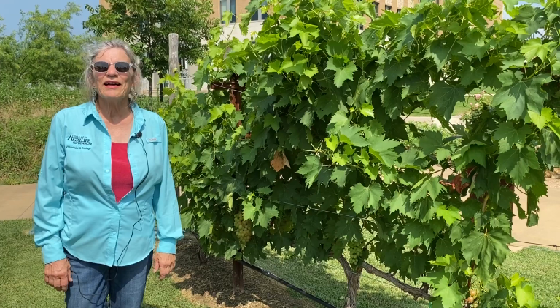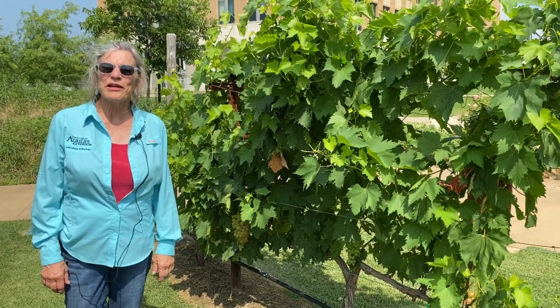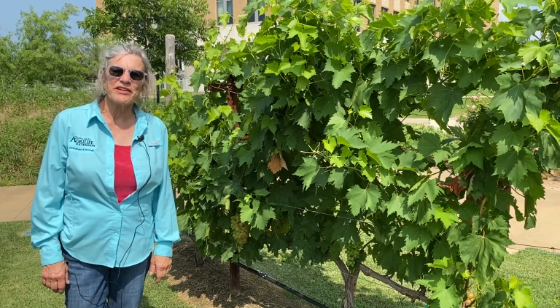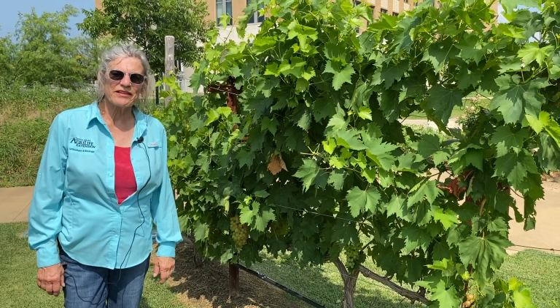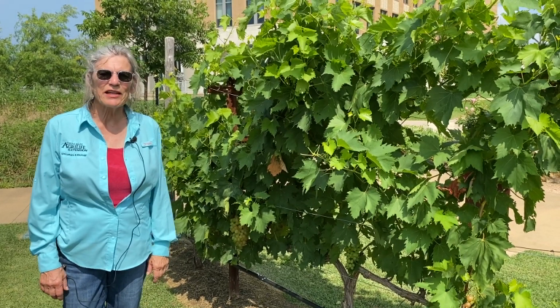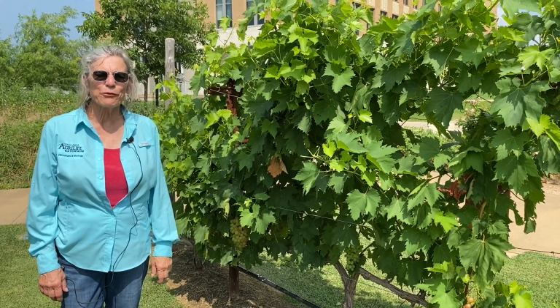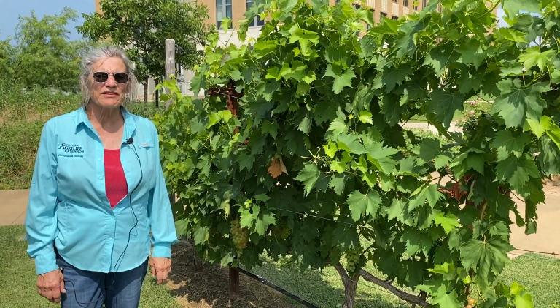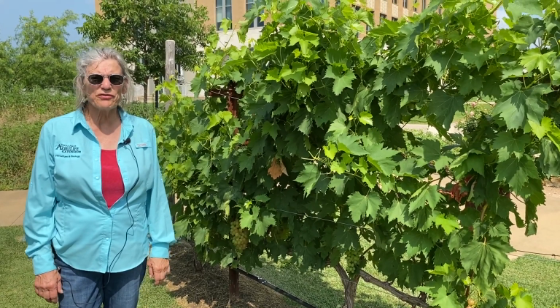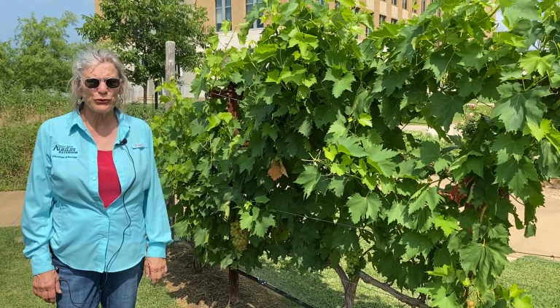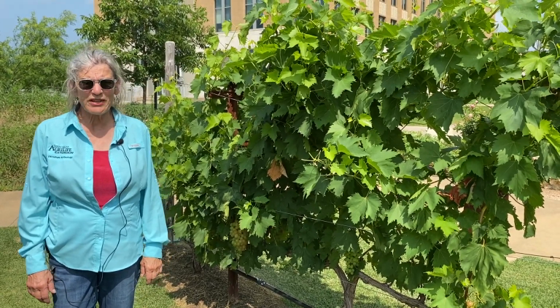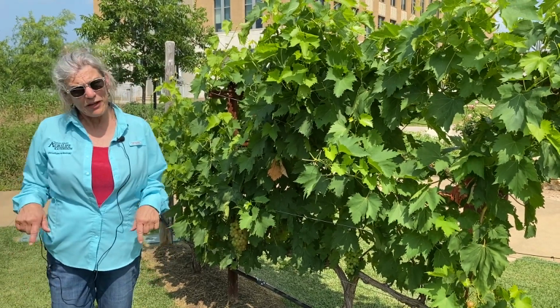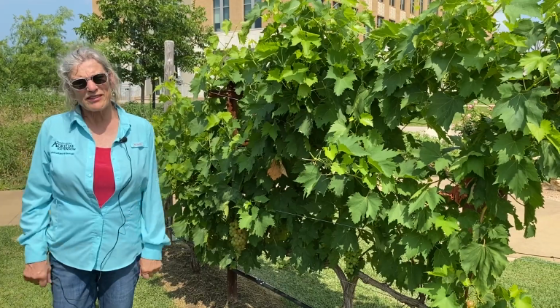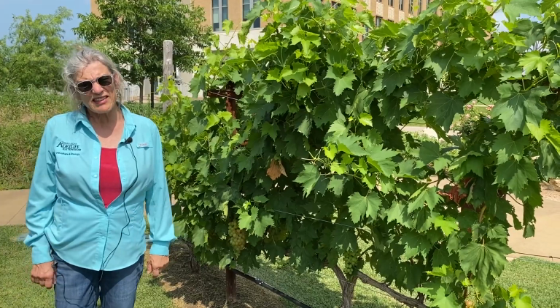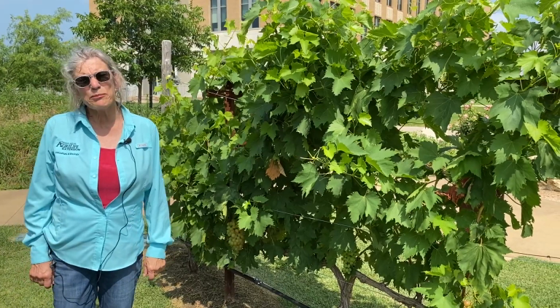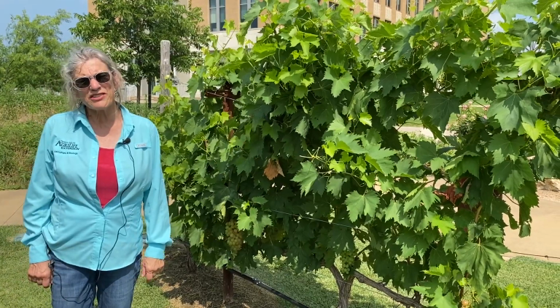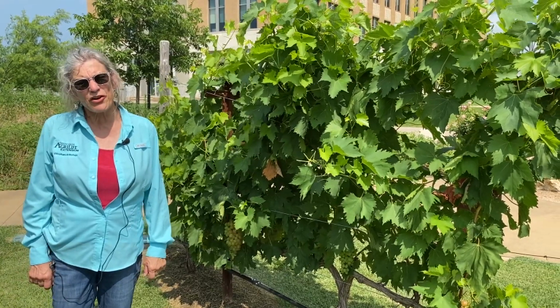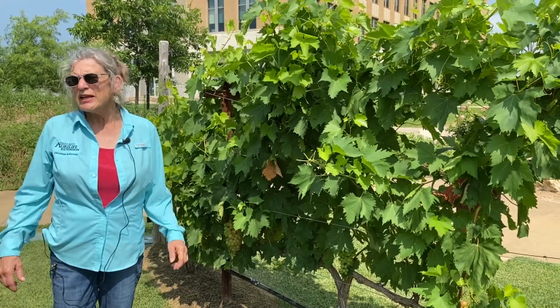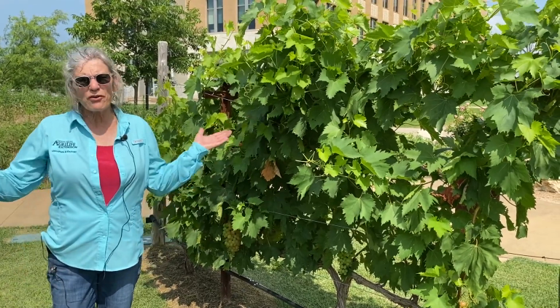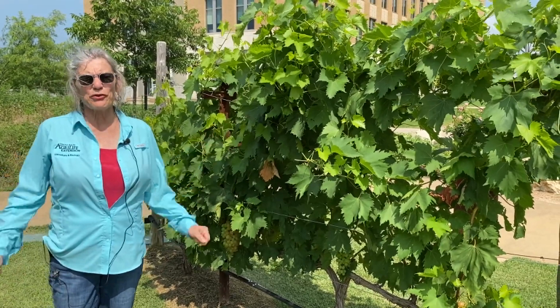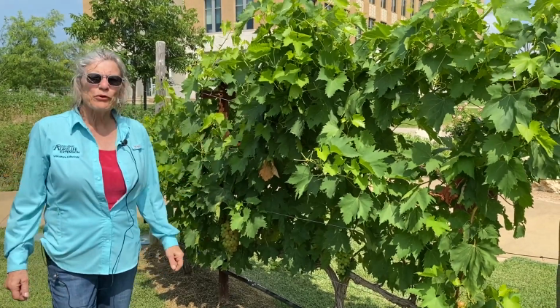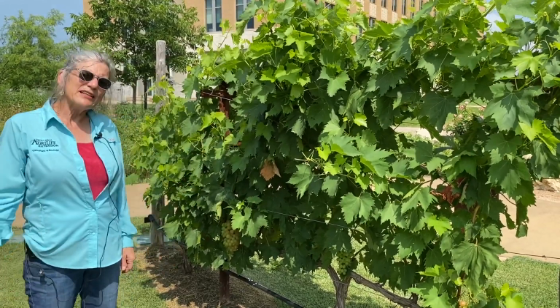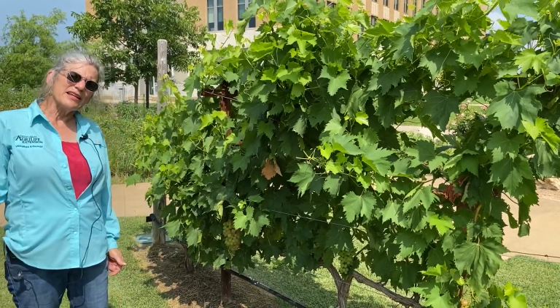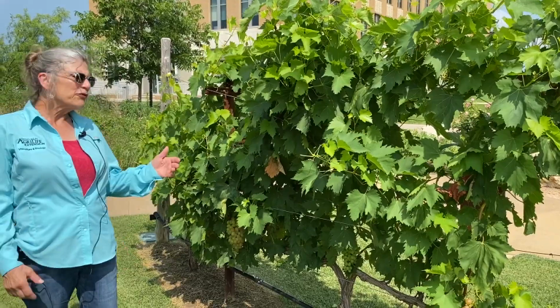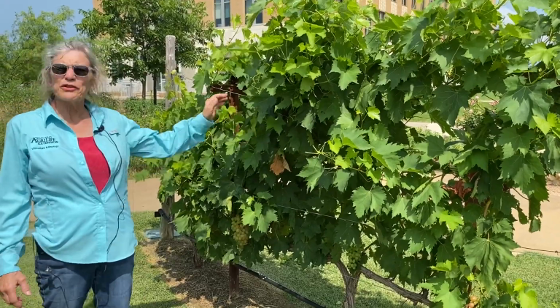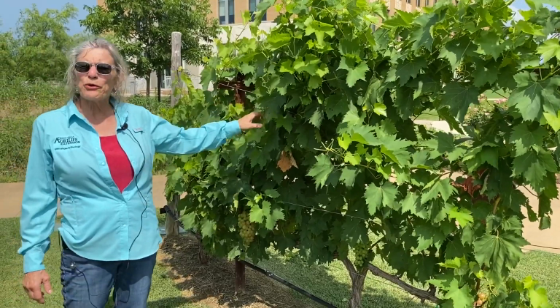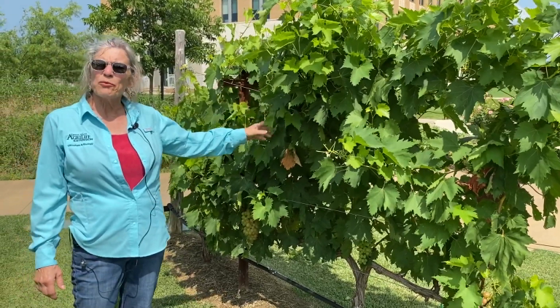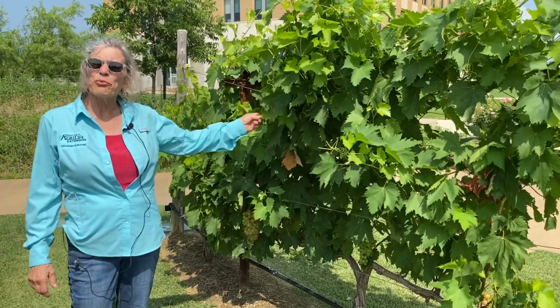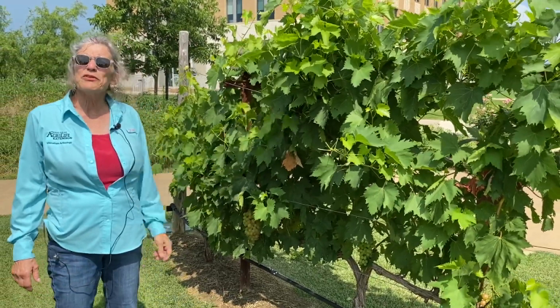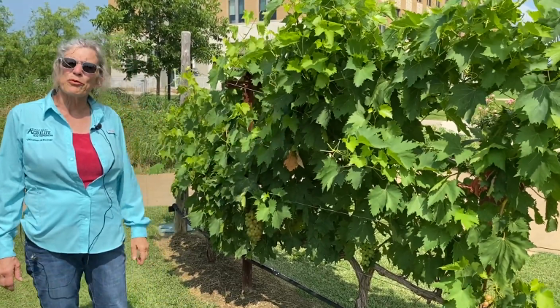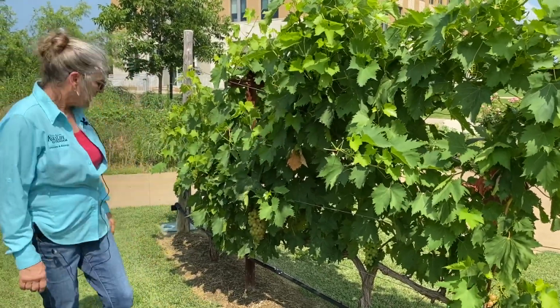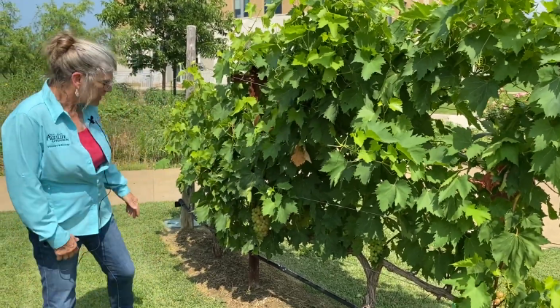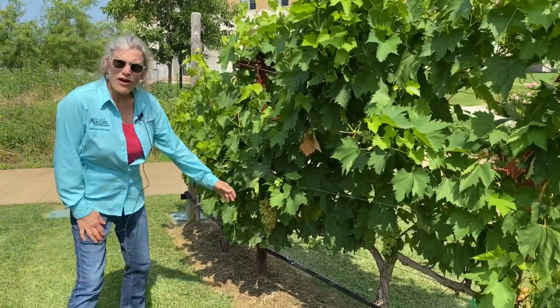I'm Fran Pontash, Texas A&M AgriLife Extension Viticulturist. I'm here at the Texas A&M Leach Teaching Garden in our vineyard. We're standing today in front of Victoria Red, one of our premier table grapes, and you can see why.